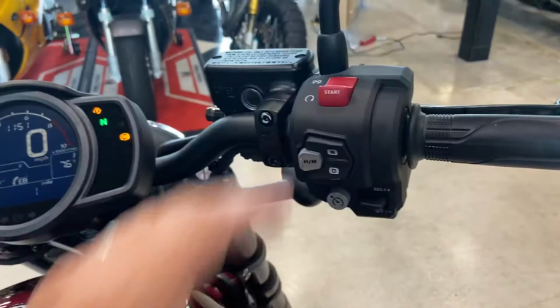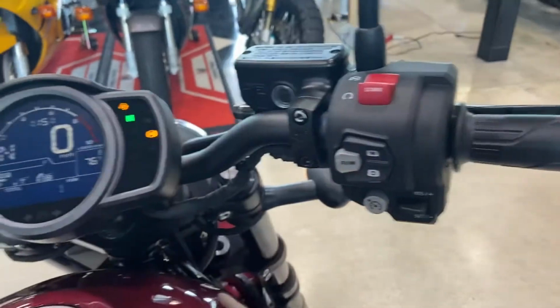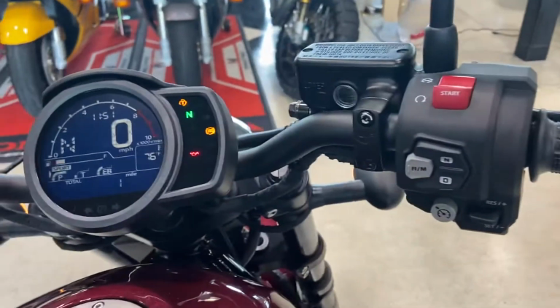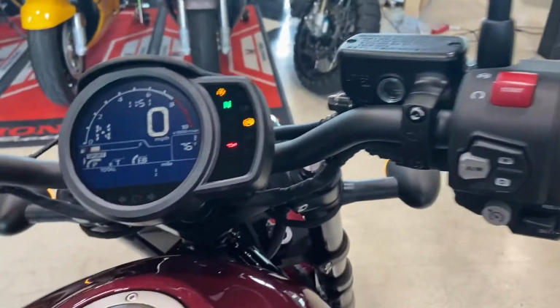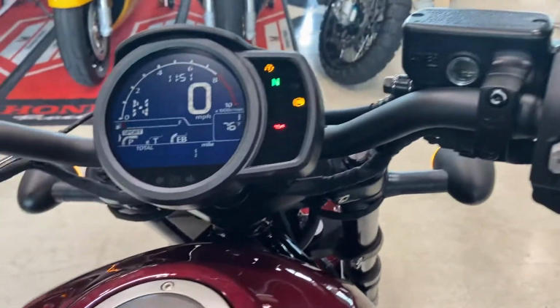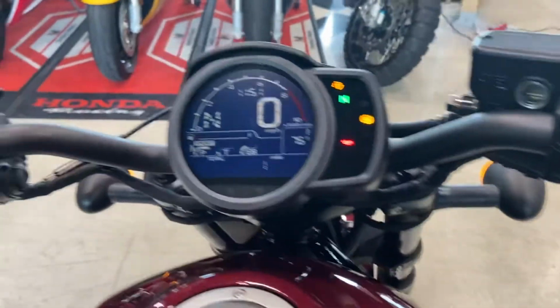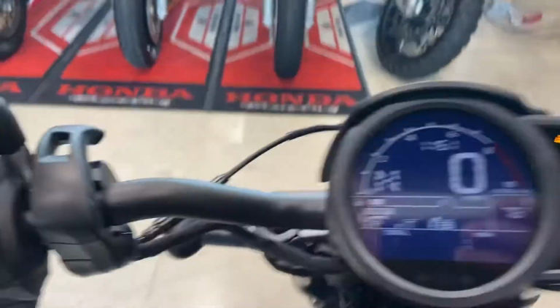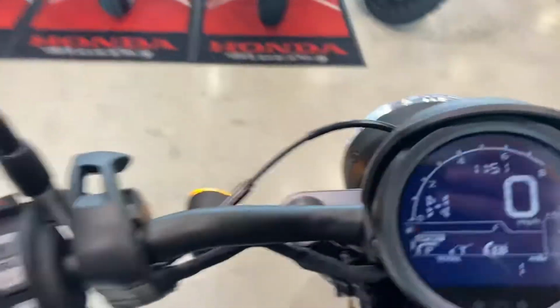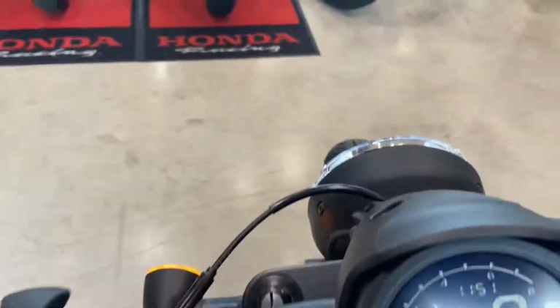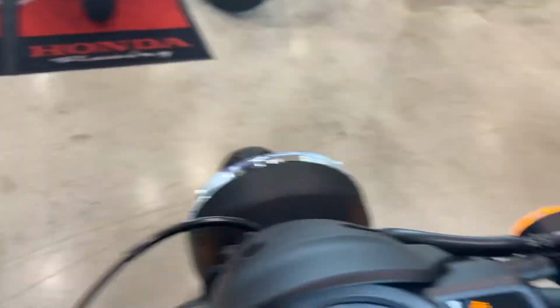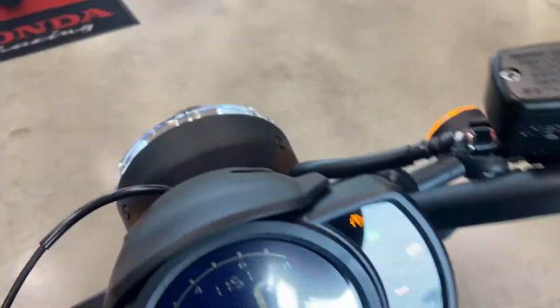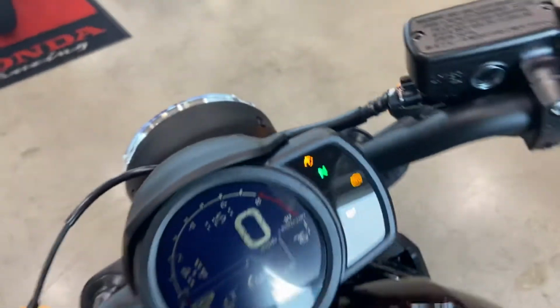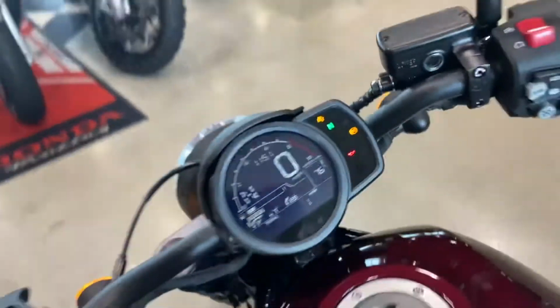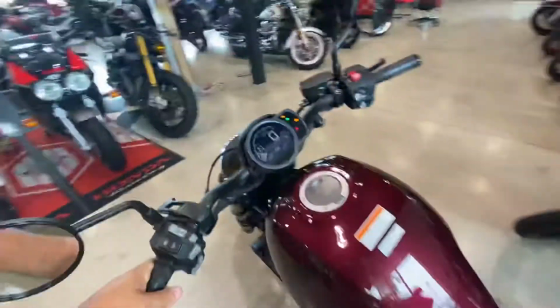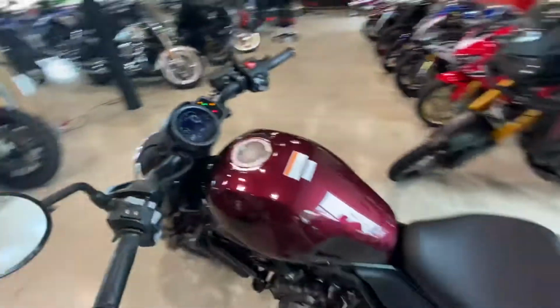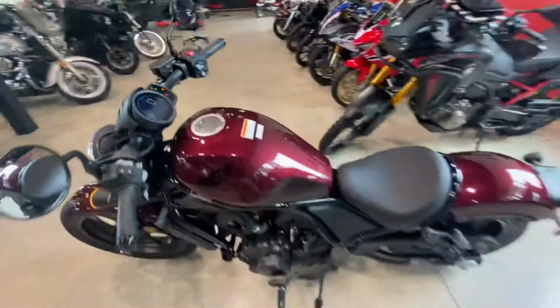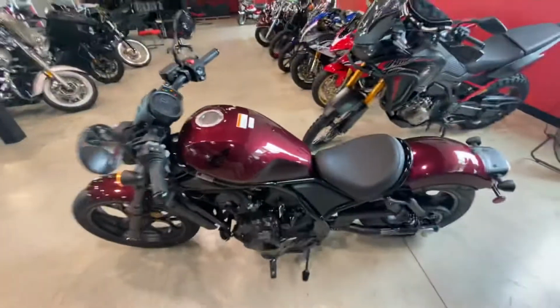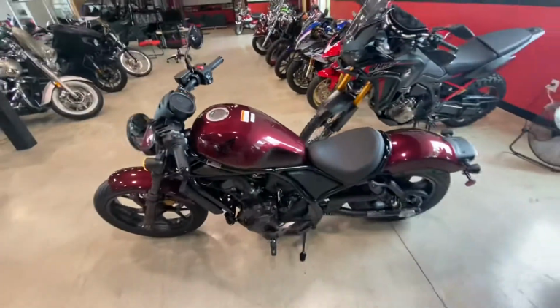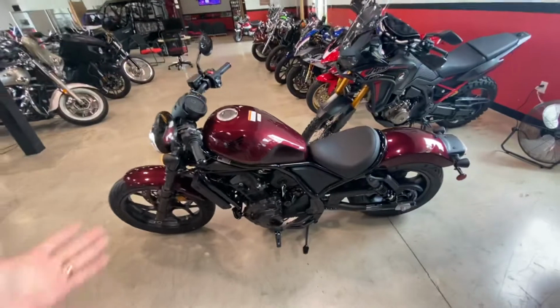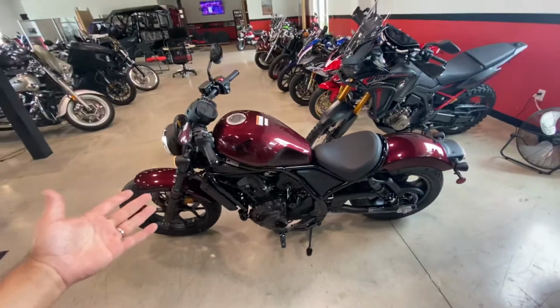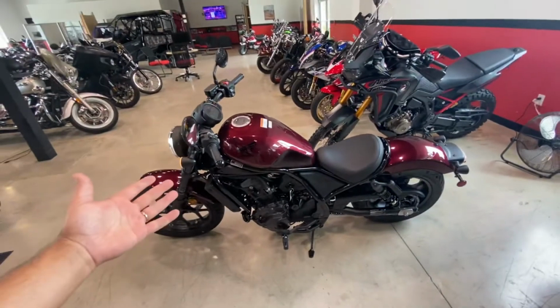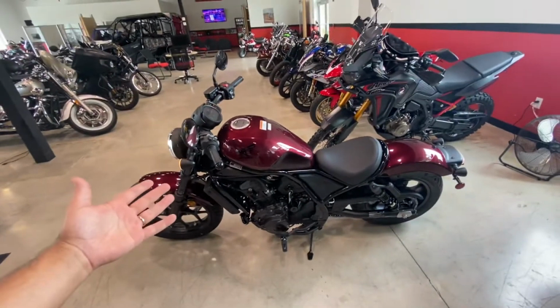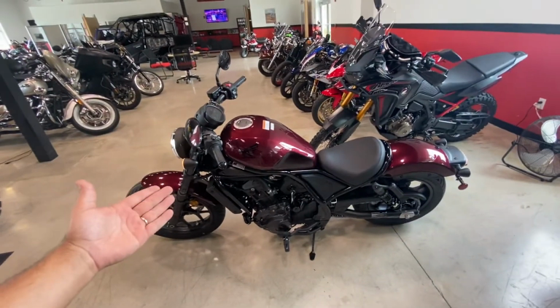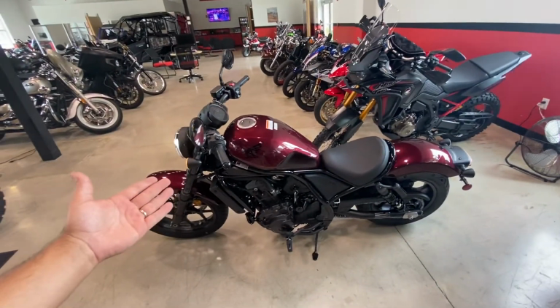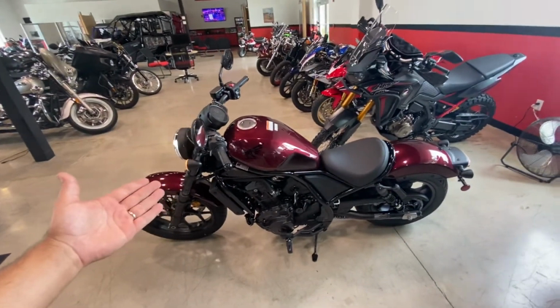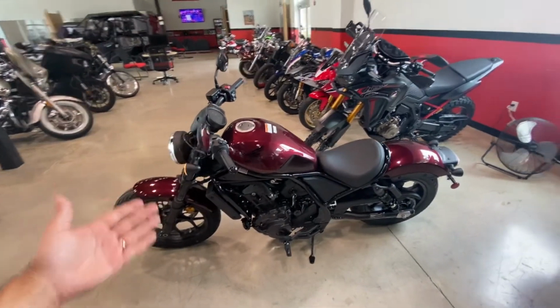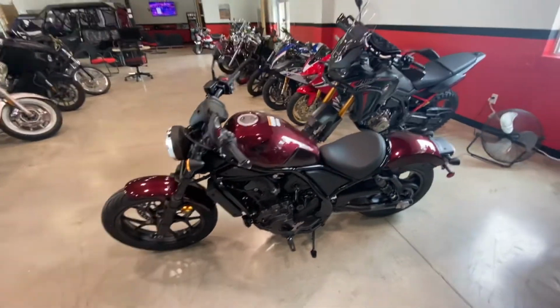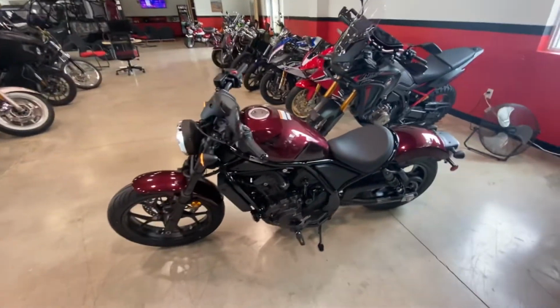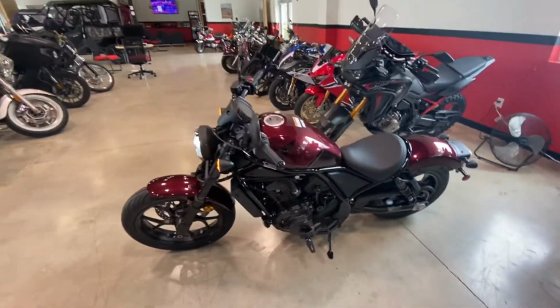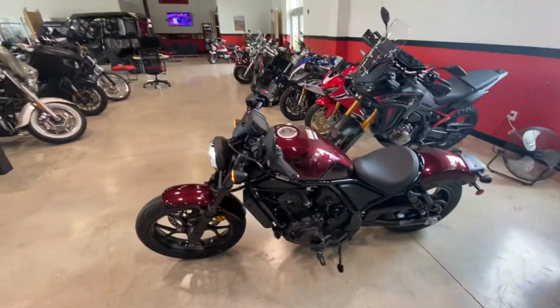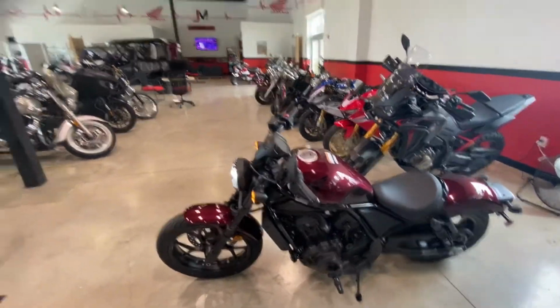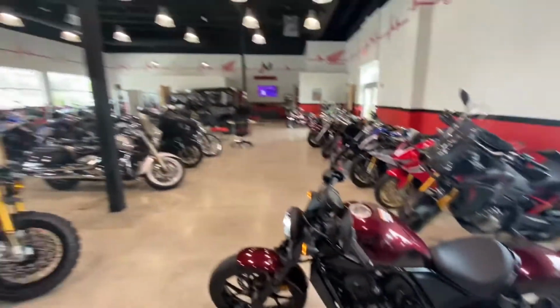If you have any questions, give us a call here at JM Honda Miami: 786-713-0628. The beautiful 2021 Honda Rebel 1100 here at JM Honda Miami.